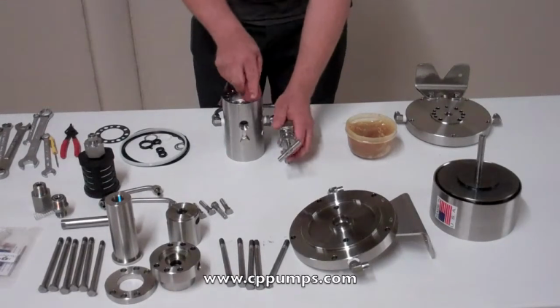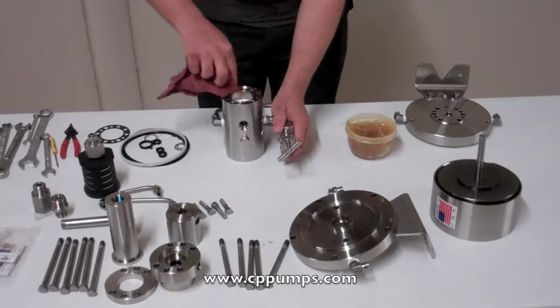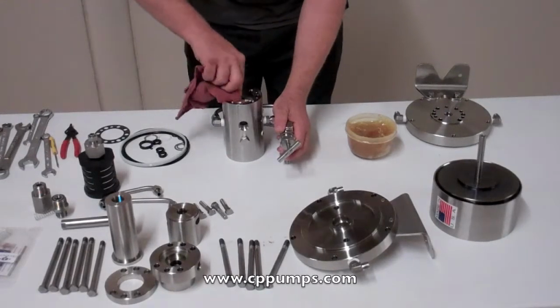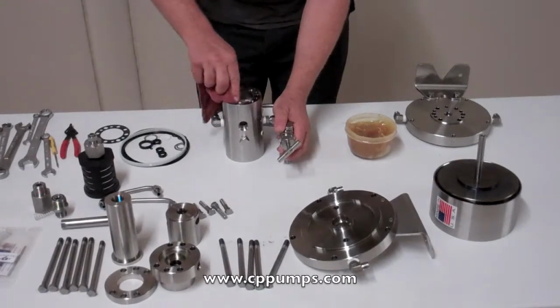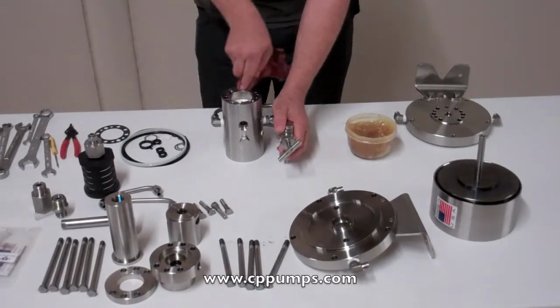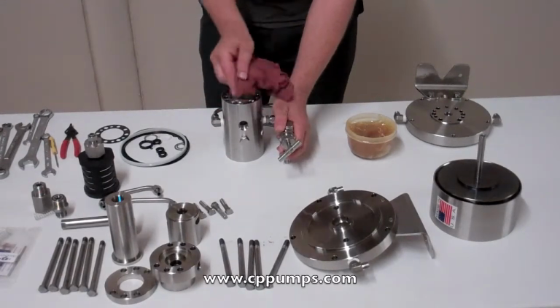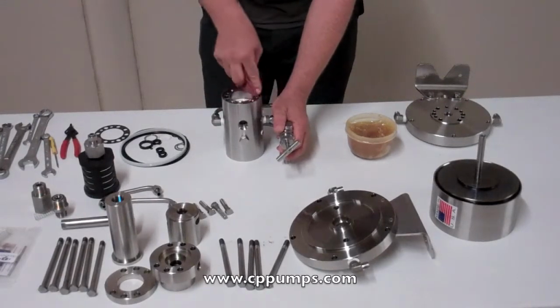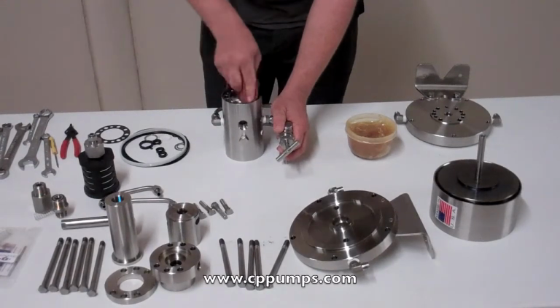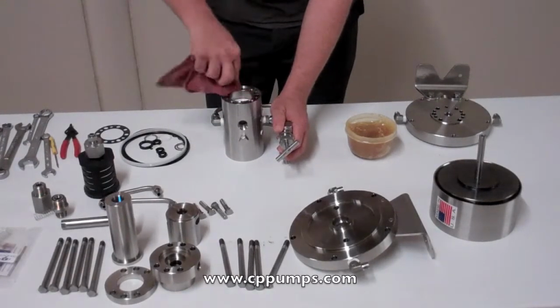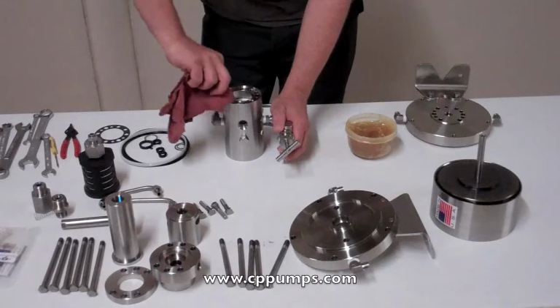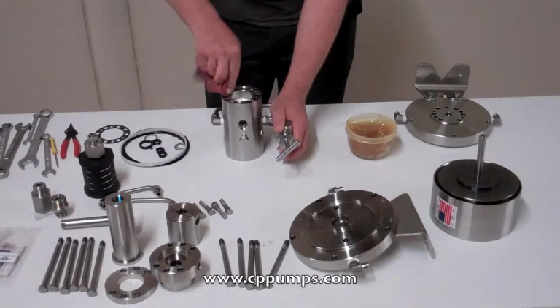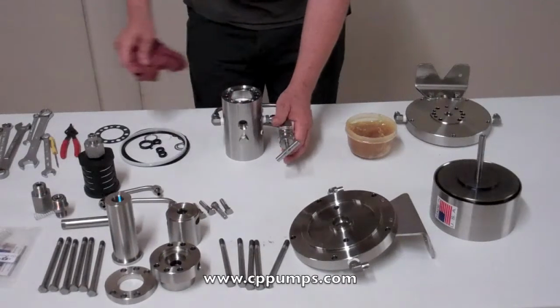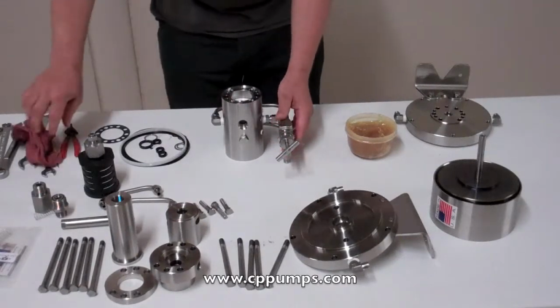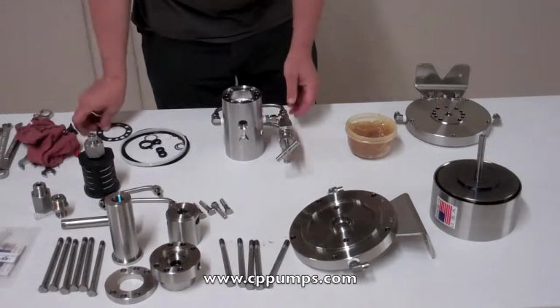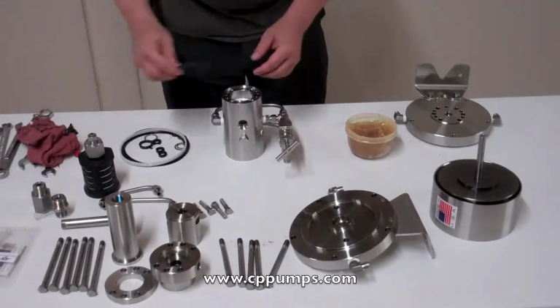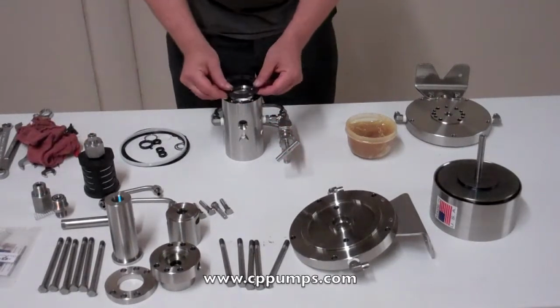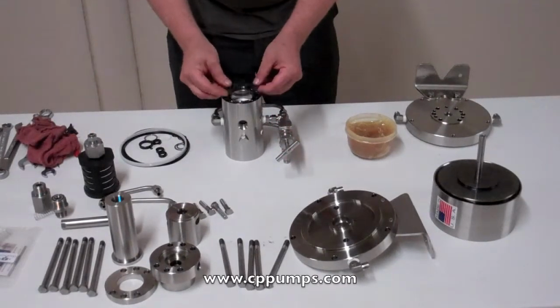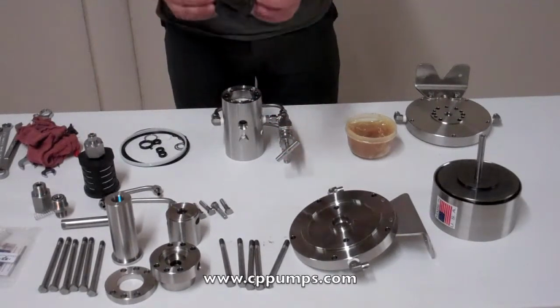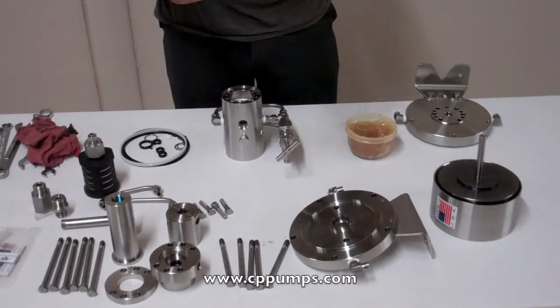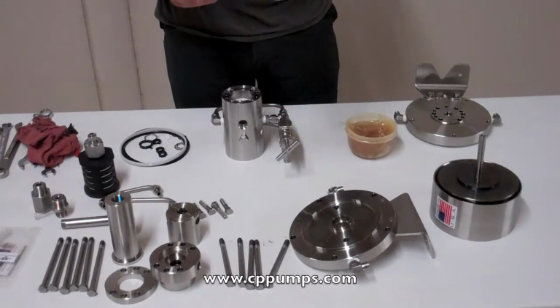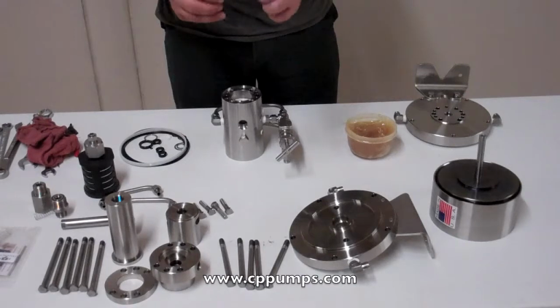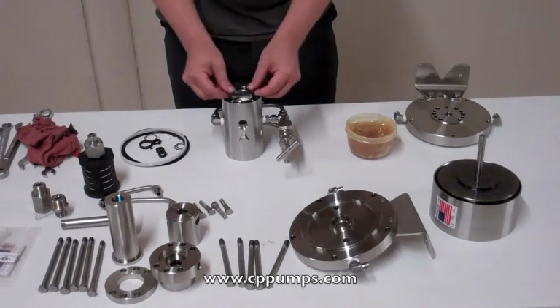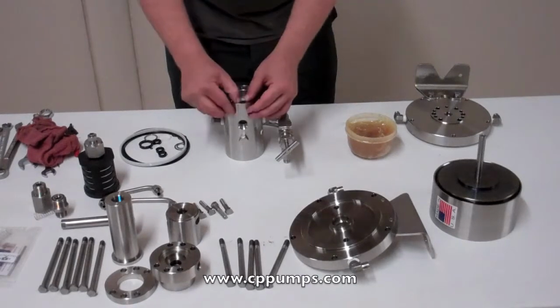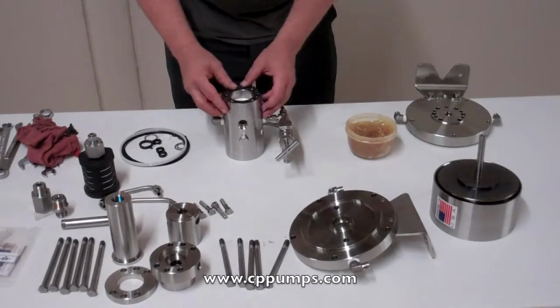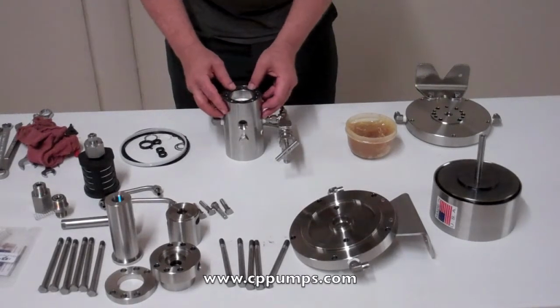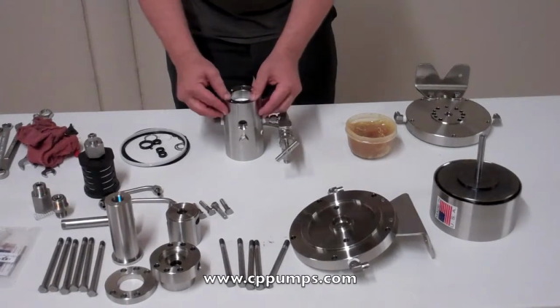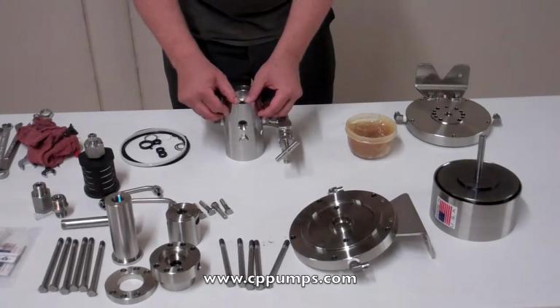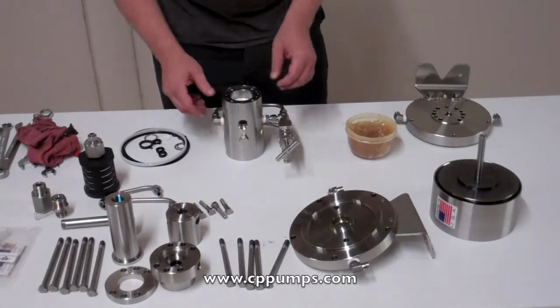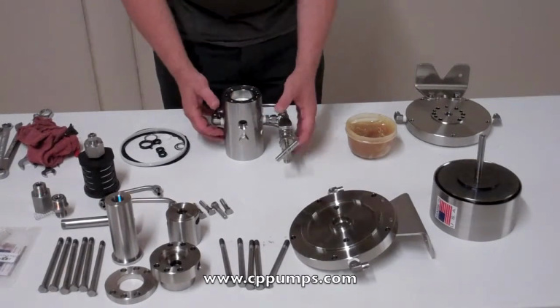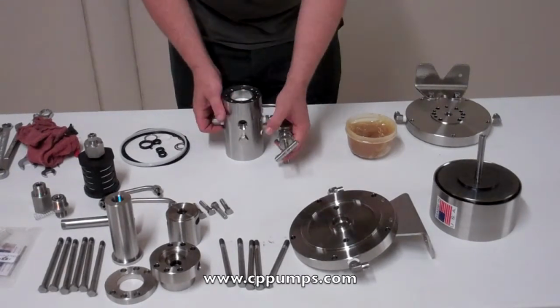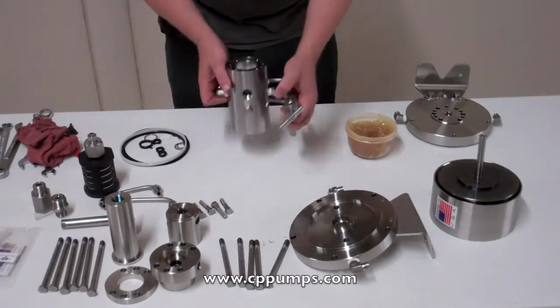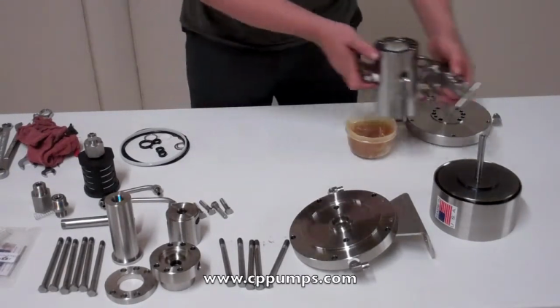Then push down the spool. Again, make sure there's no grease on the inside here. Put your gasket with the alignment pinhole, just move that to the side.